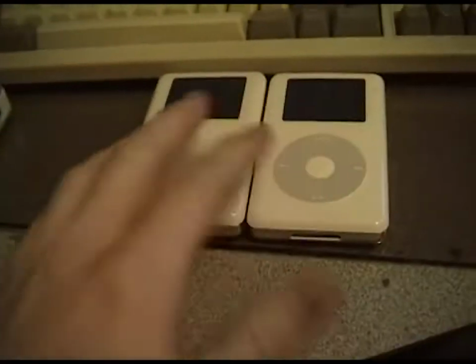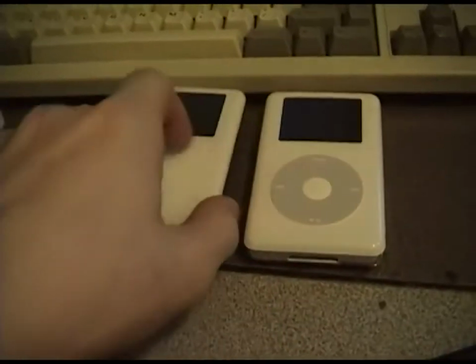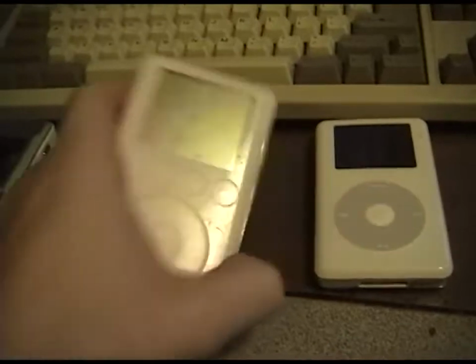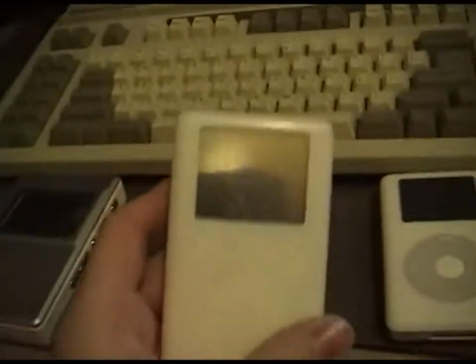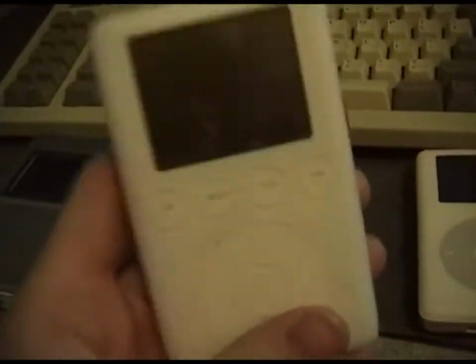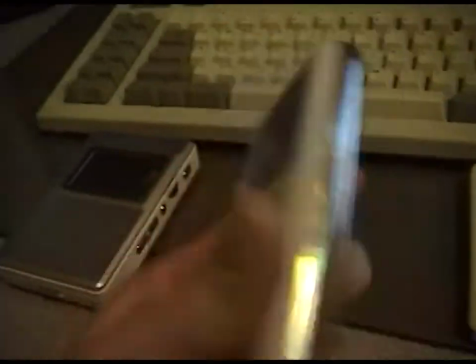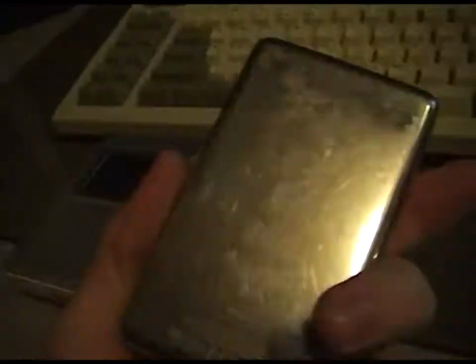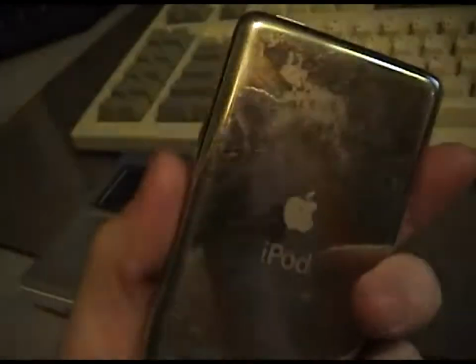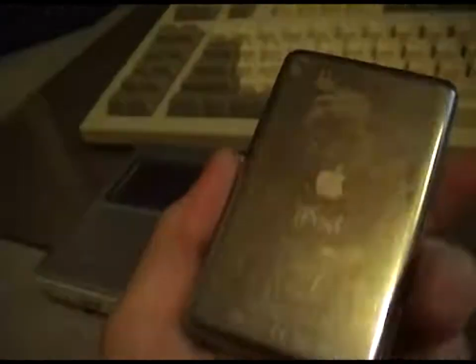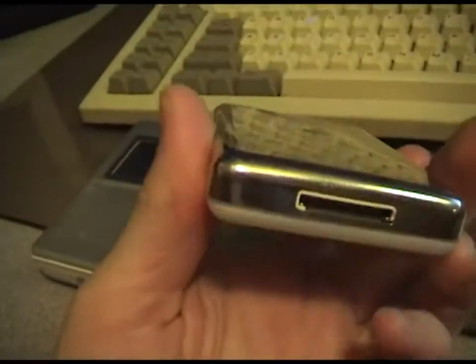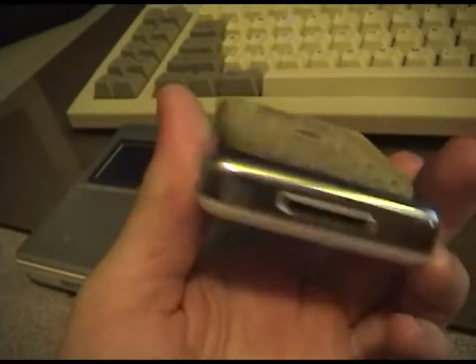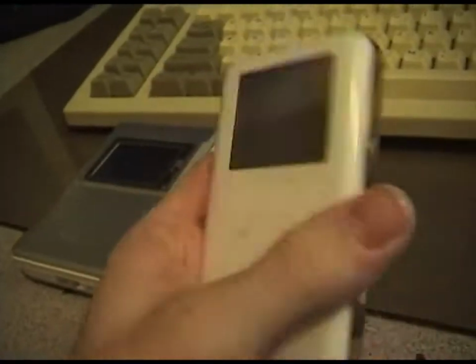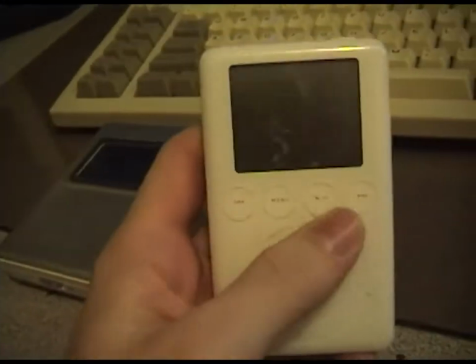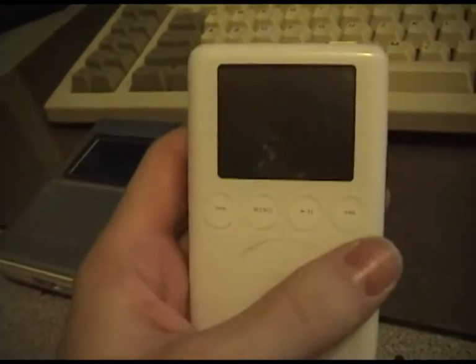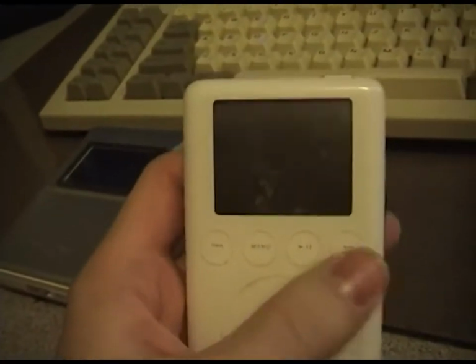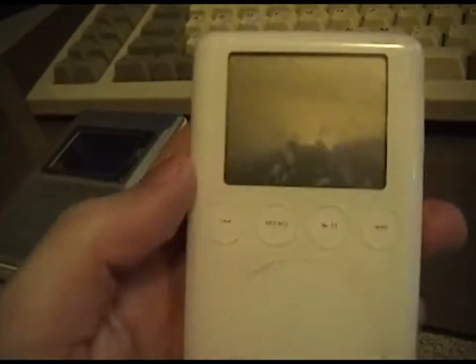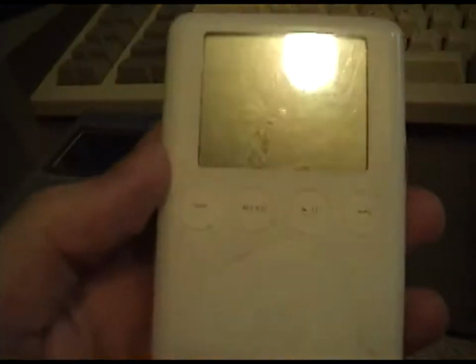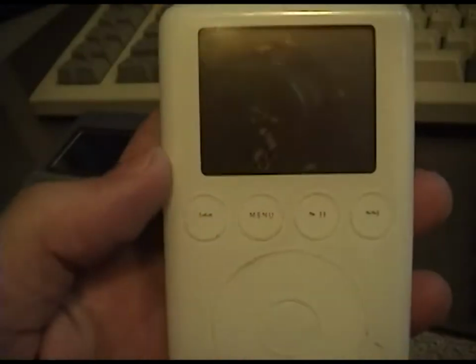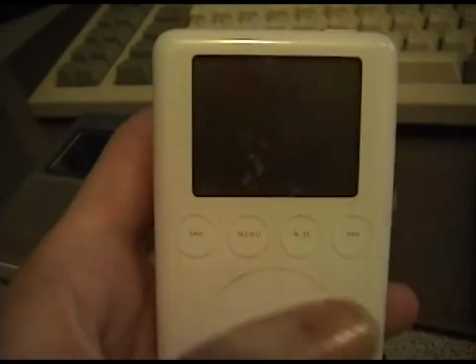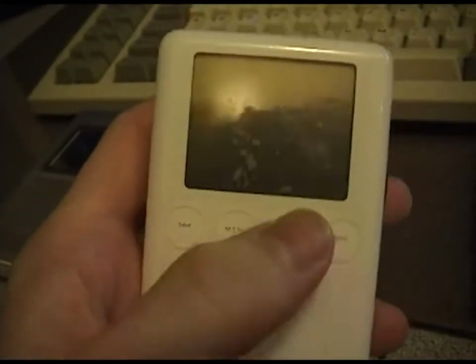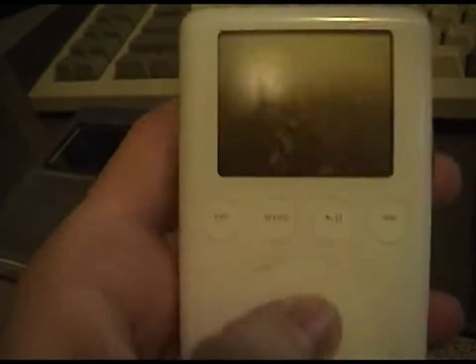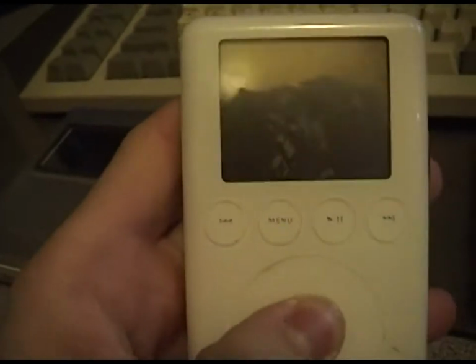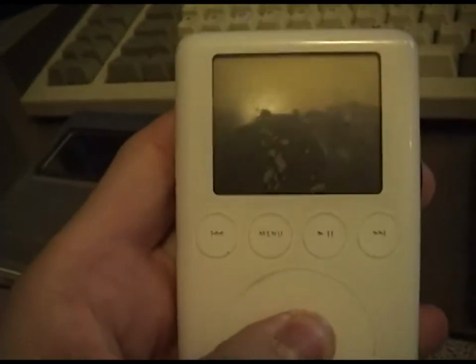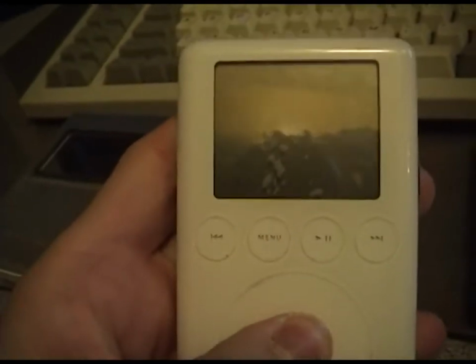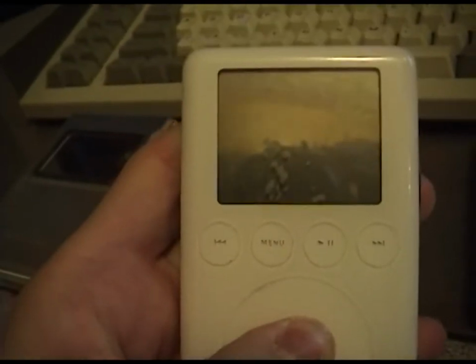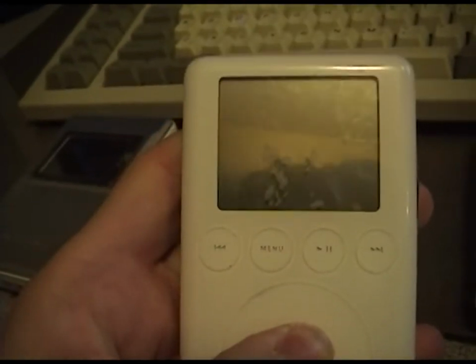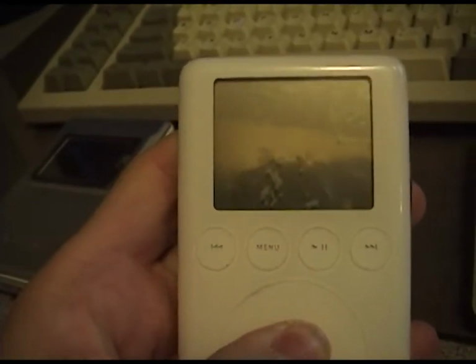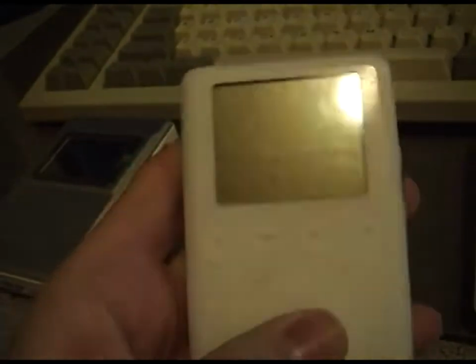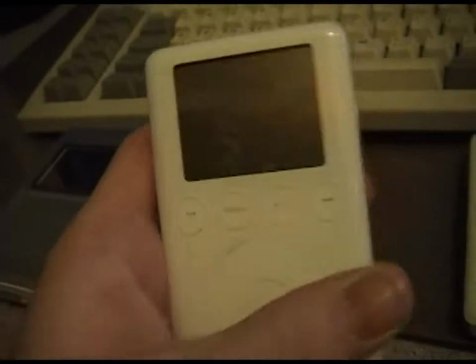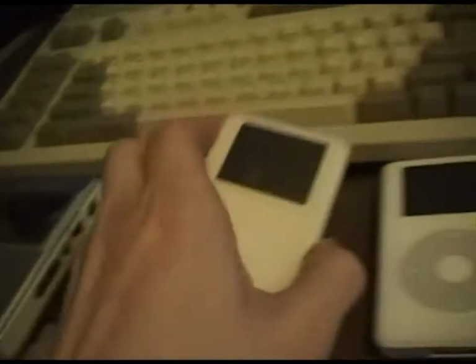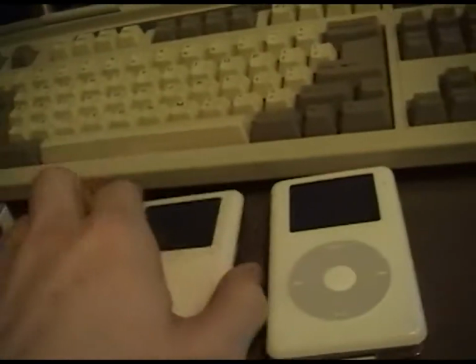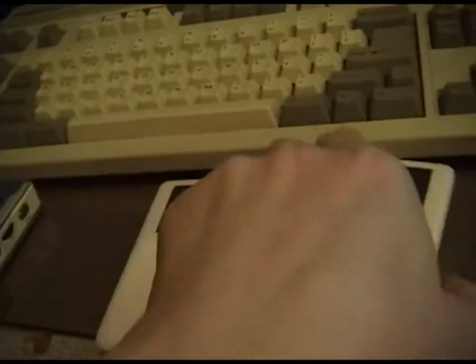I usually buy these up for around $10 a piece and put a new battery in them and resell them. I just got this one — let's see here, the batteries. I think the battery needs to be charged up on these.